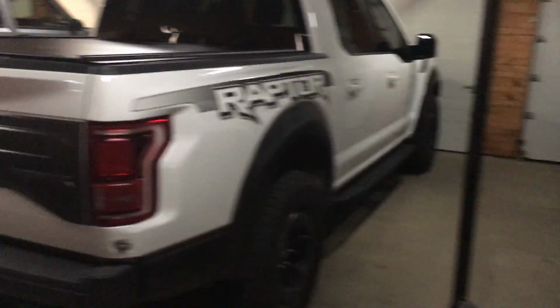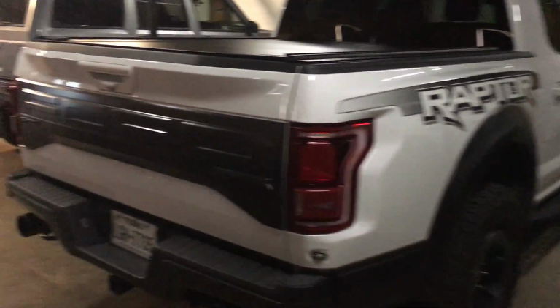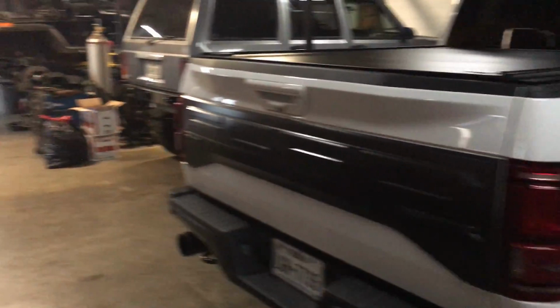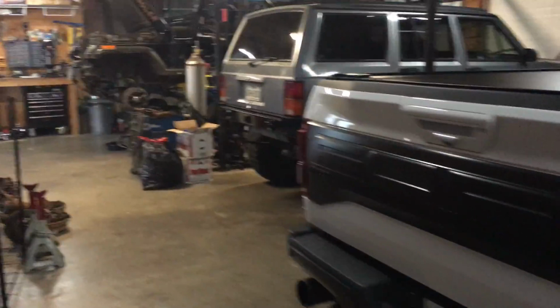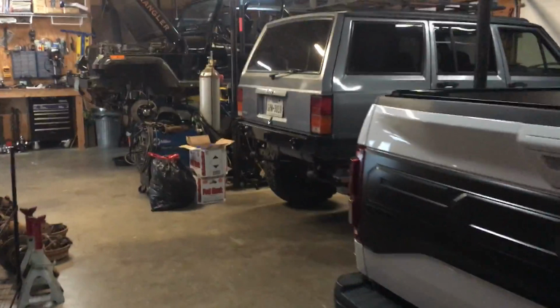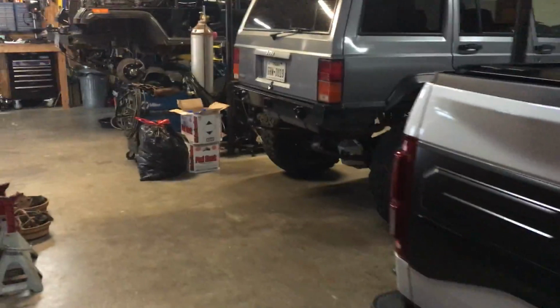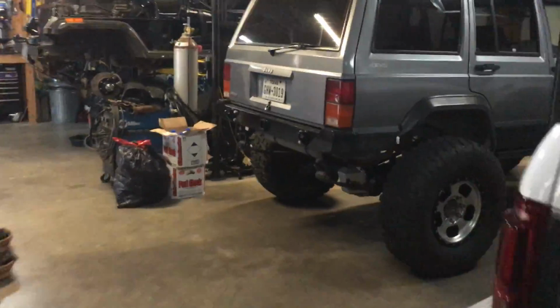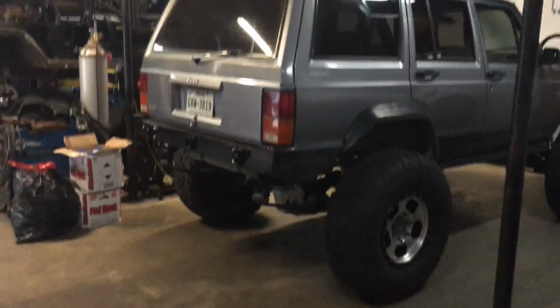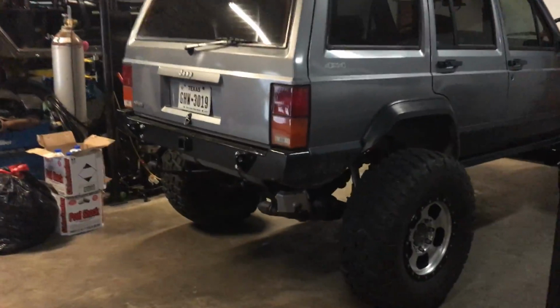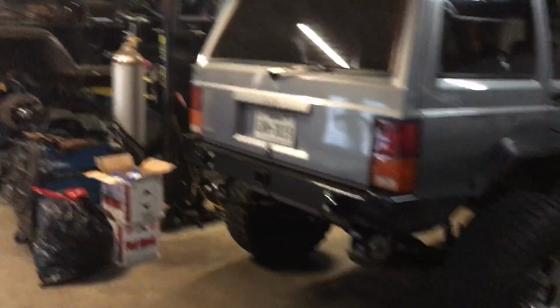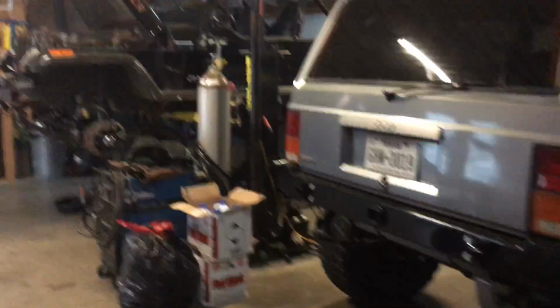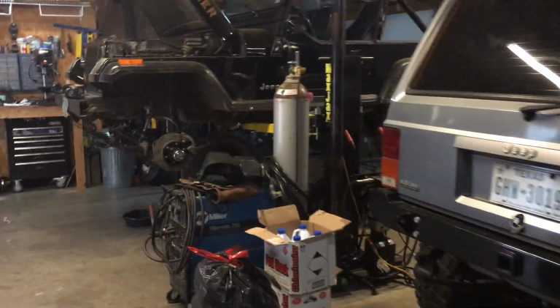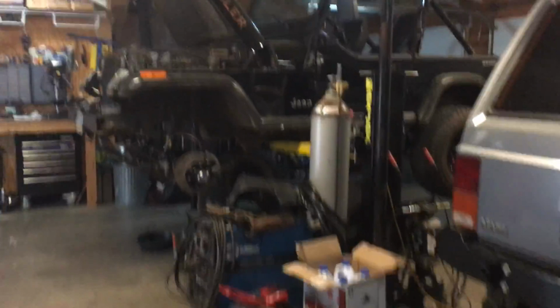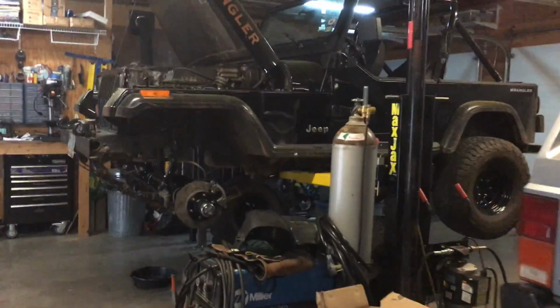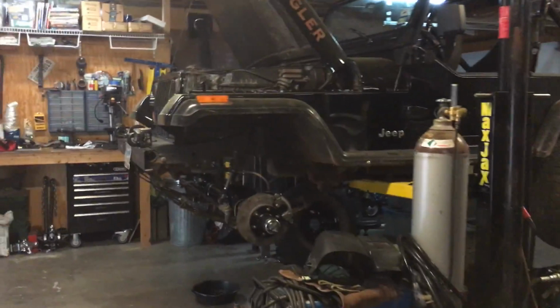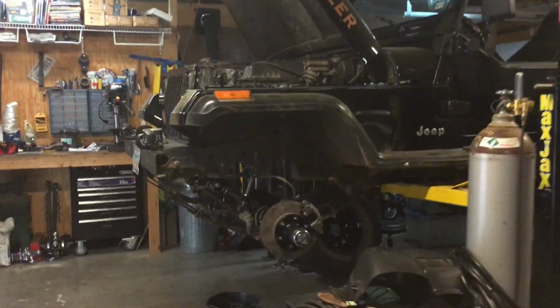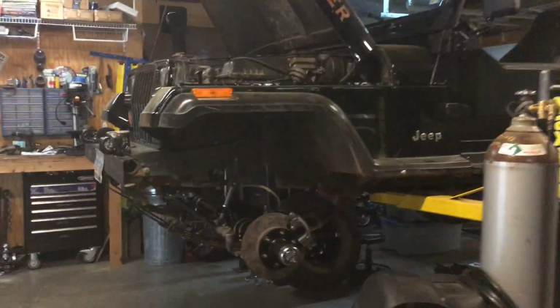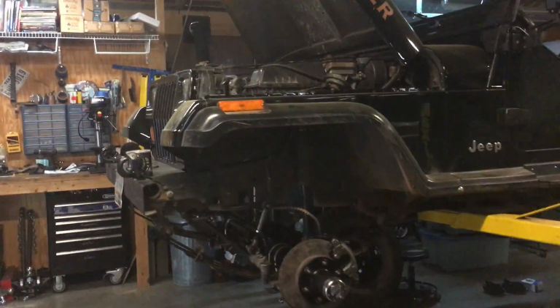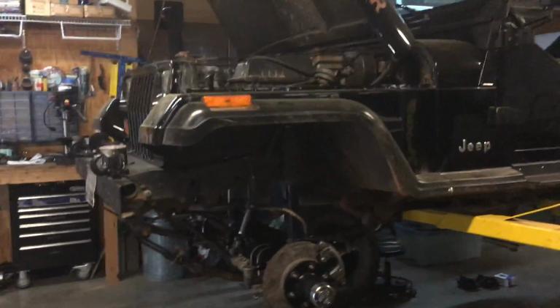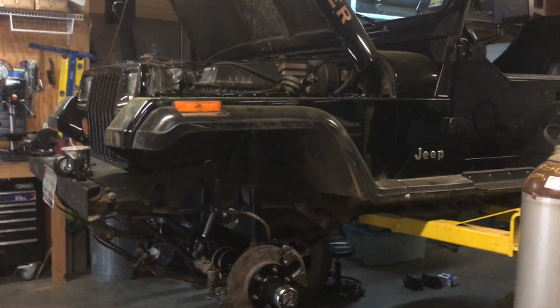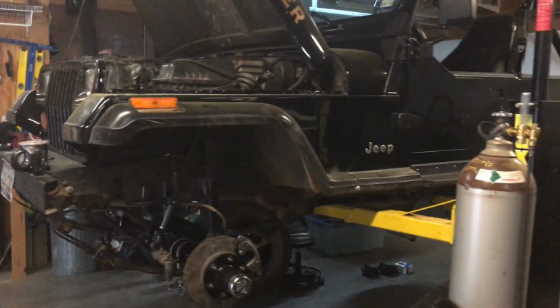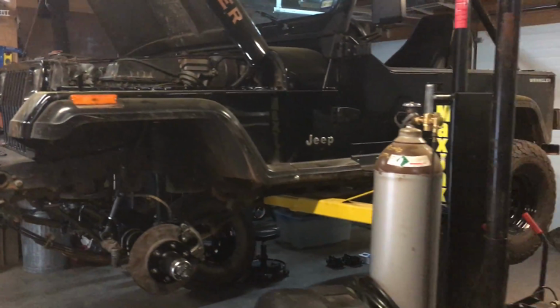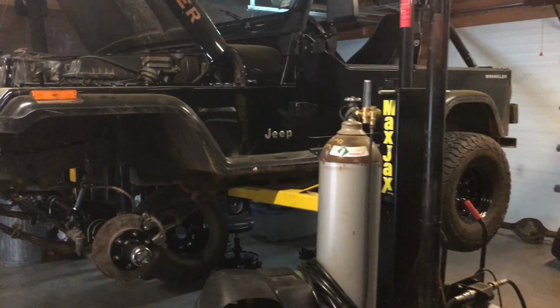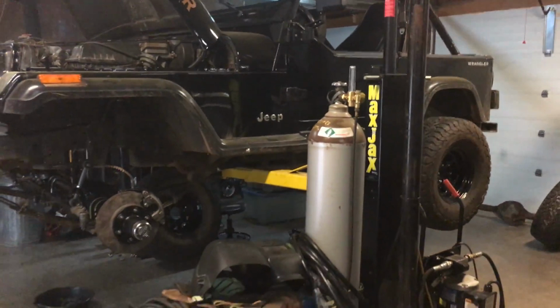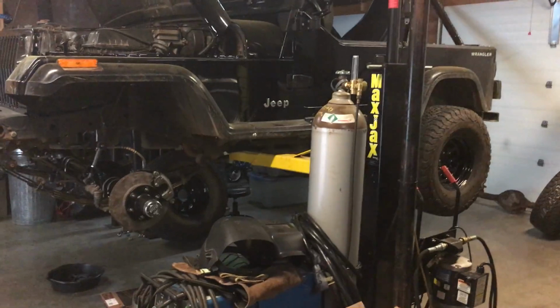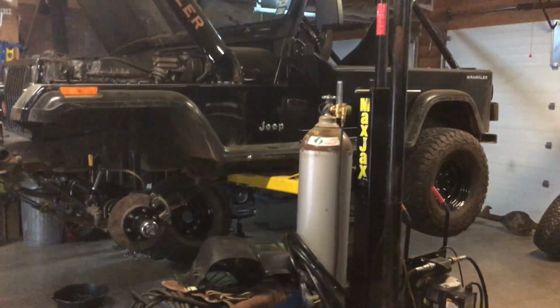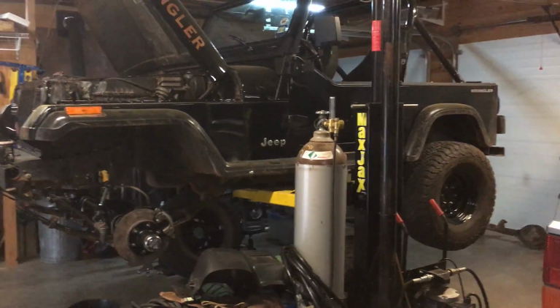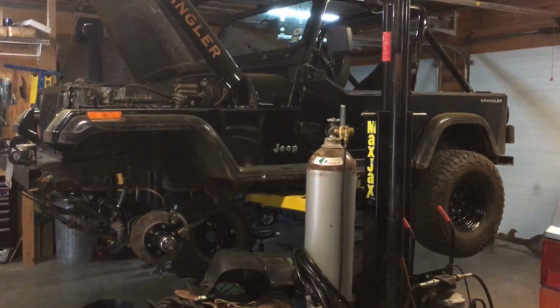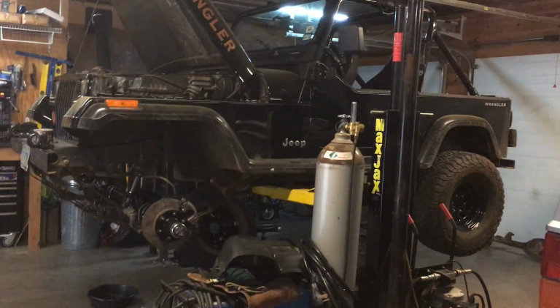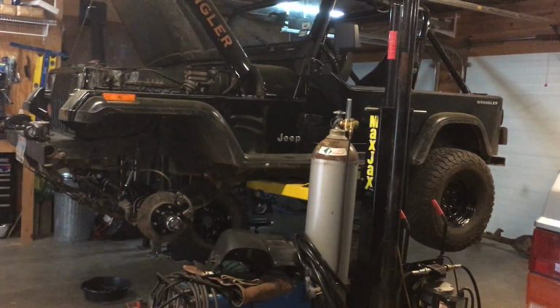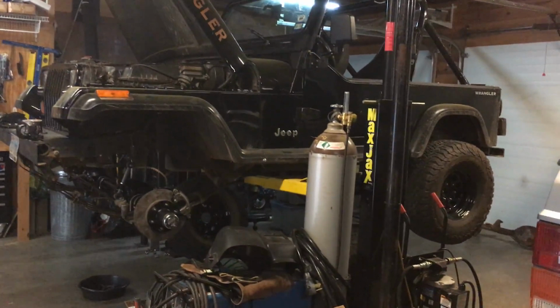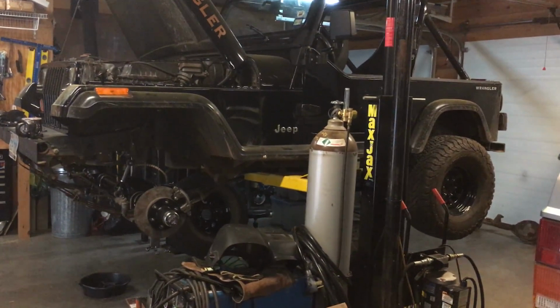Hey guys, I just want to do a quick walk around of Mason's YJ project. You've seen him in some videos previously. Mason is finally swapping out his front and rear axles for some Dana 44s.